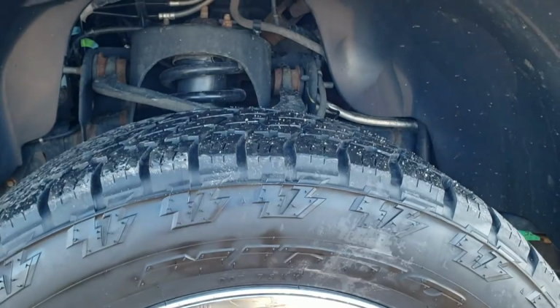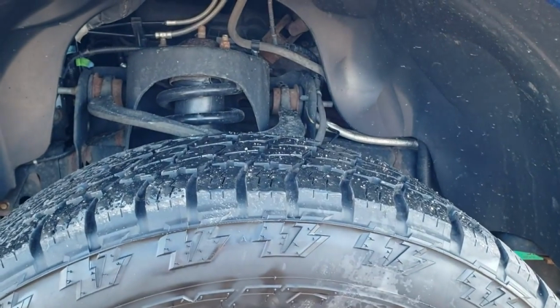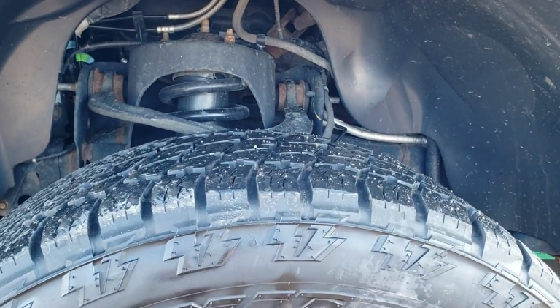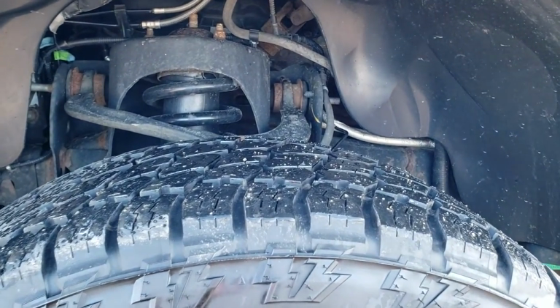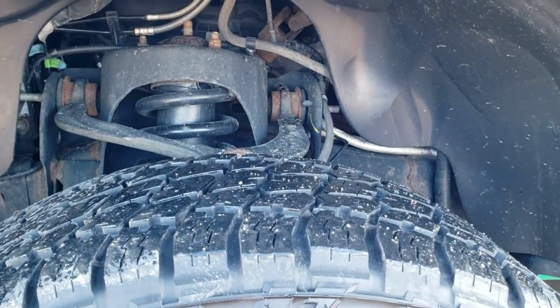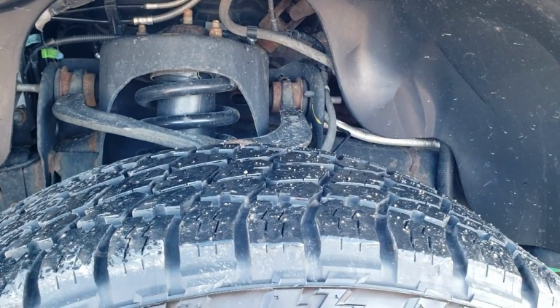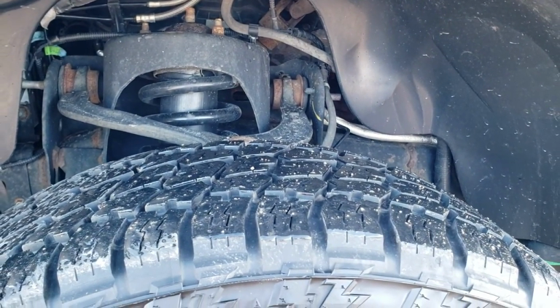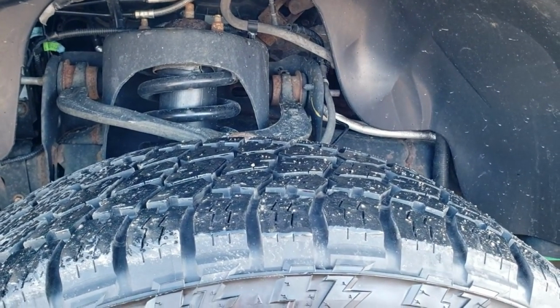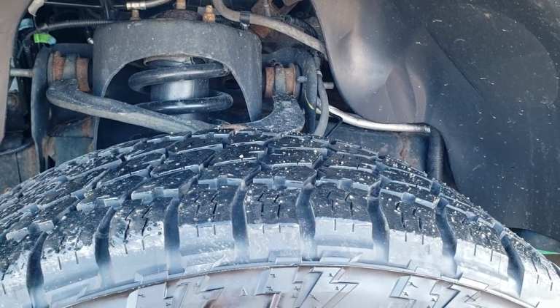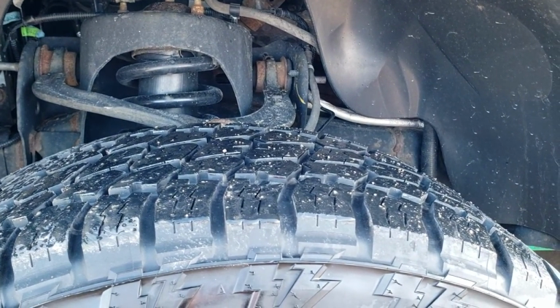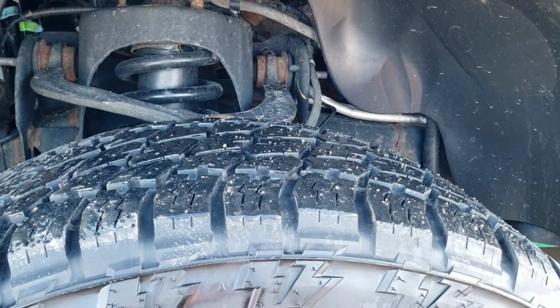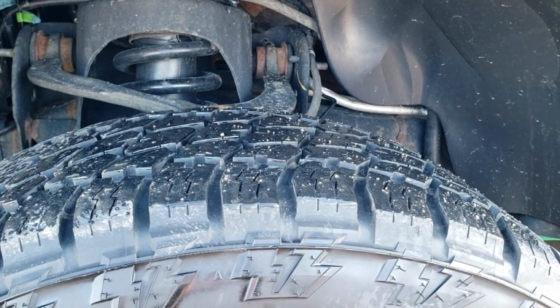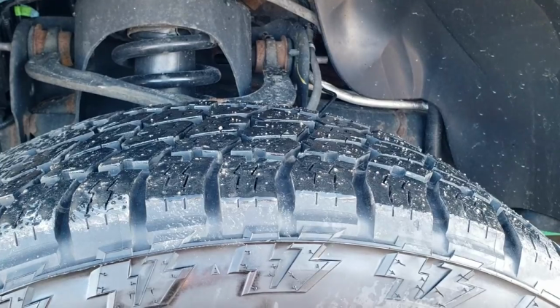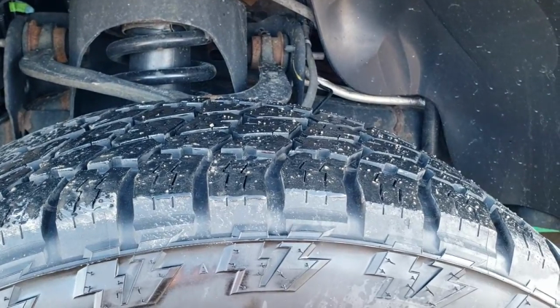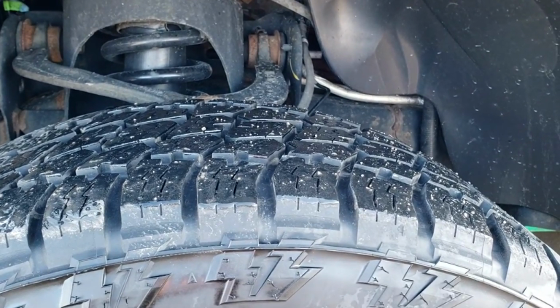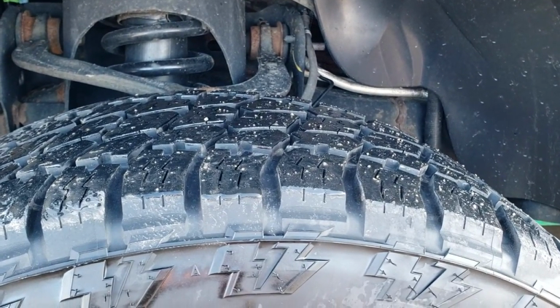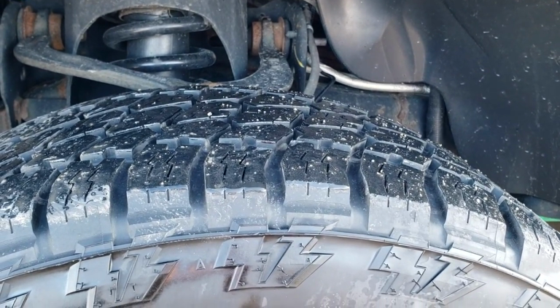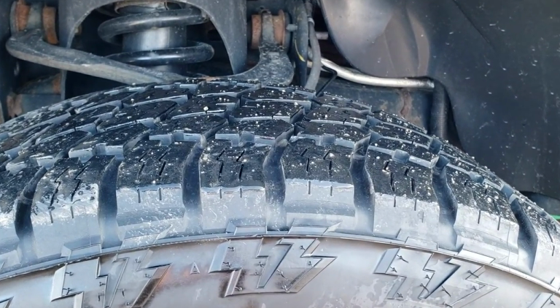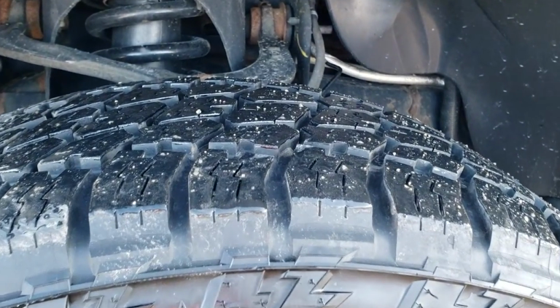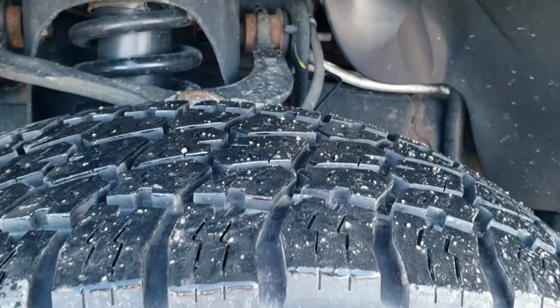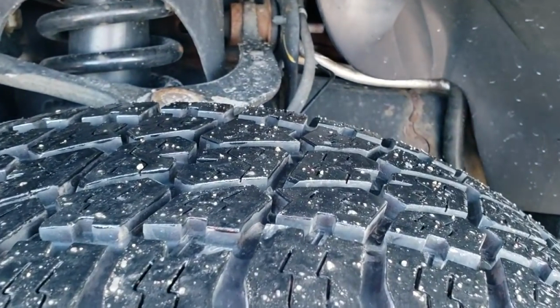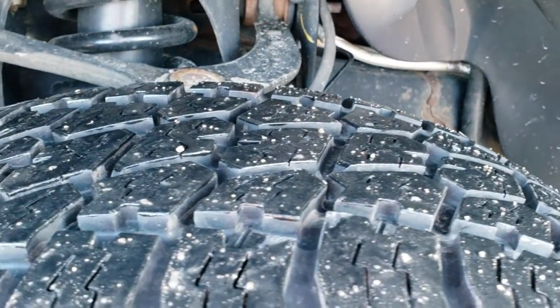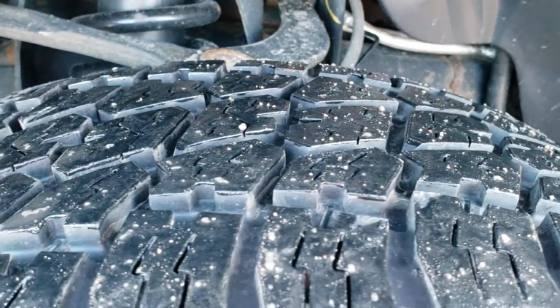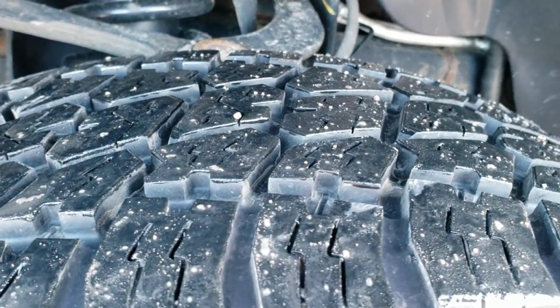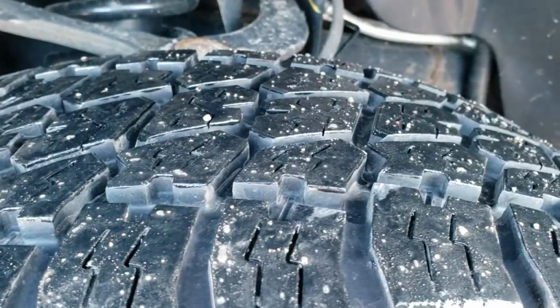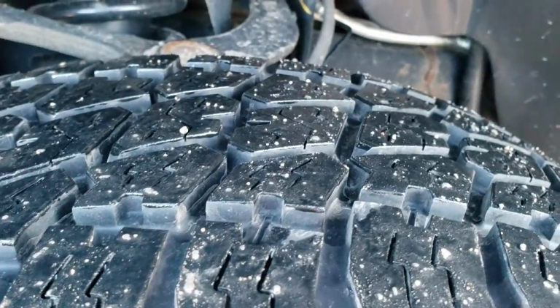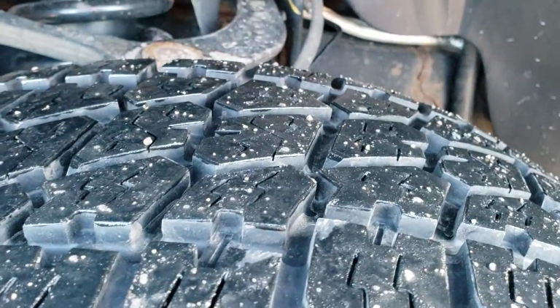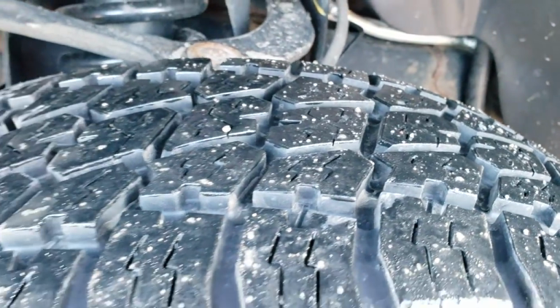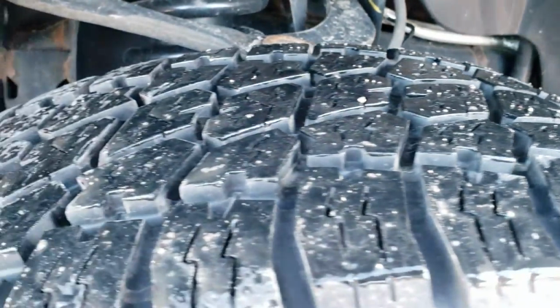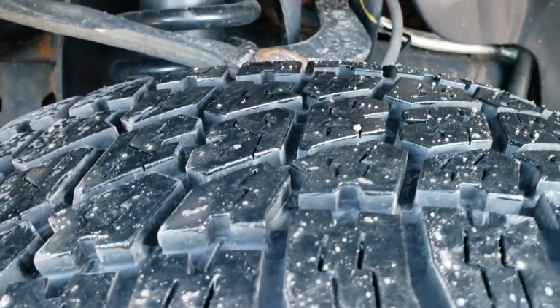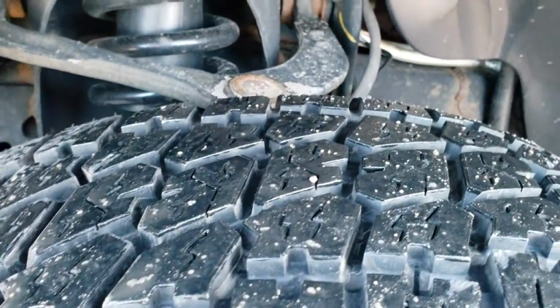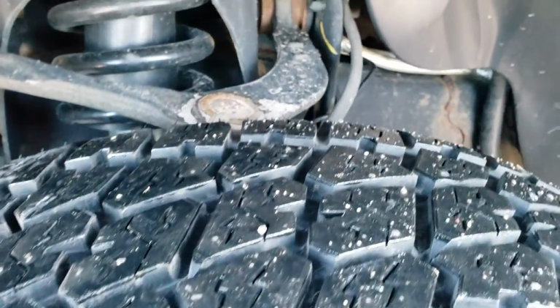It comes with the 20 inch factory alloy rims with the chrome covers and Nitto Terra Grappler G2 tires. These are 275-55 R20s and they have a good amount of tread left — probably about 60 to 70% of the tread.